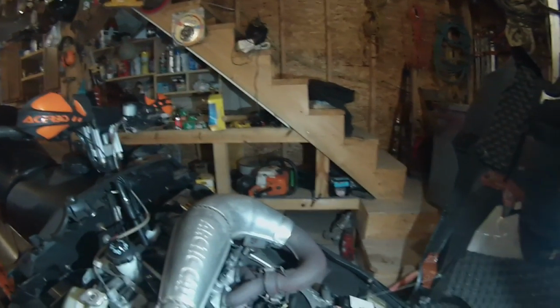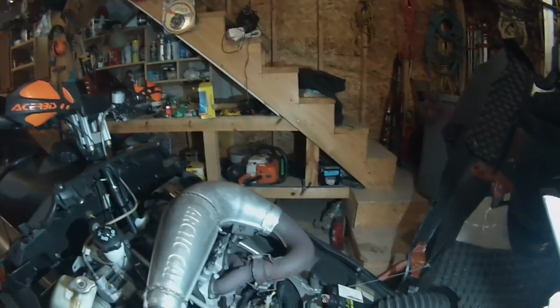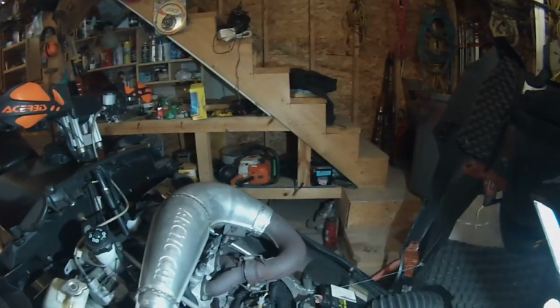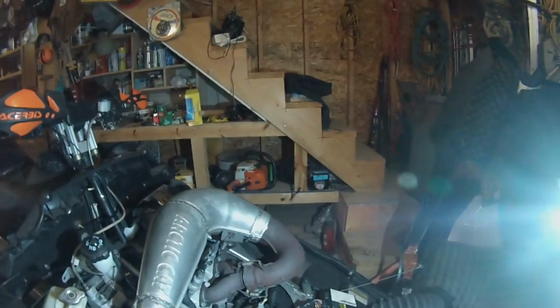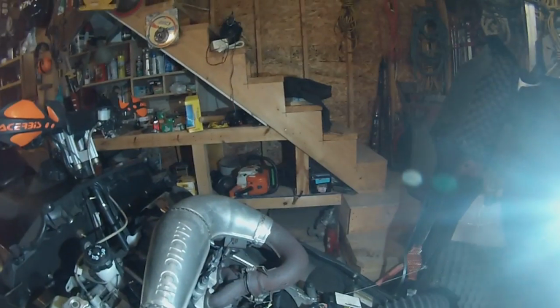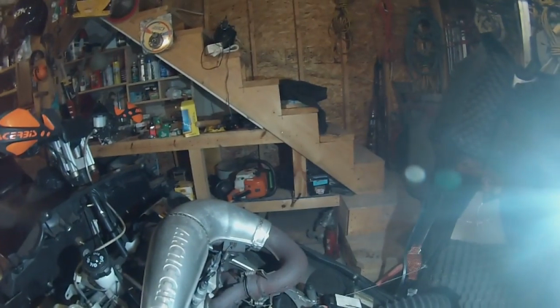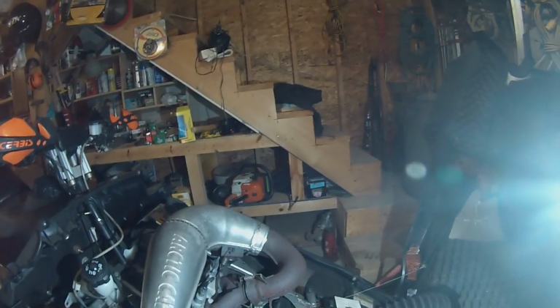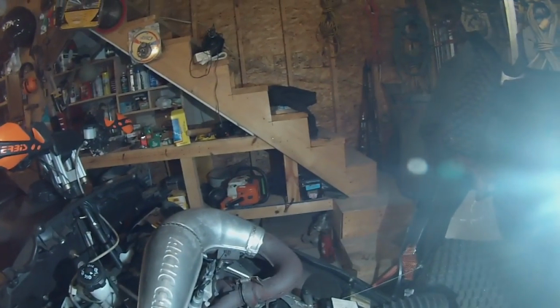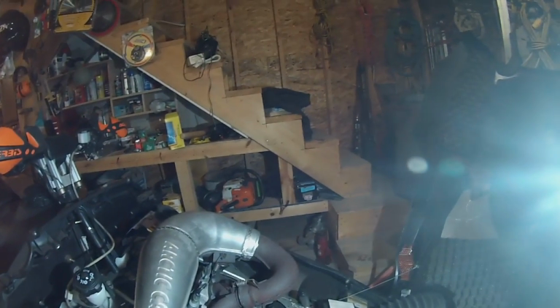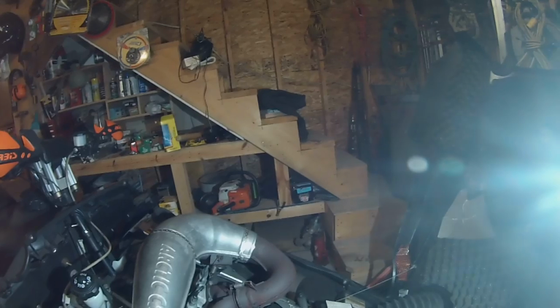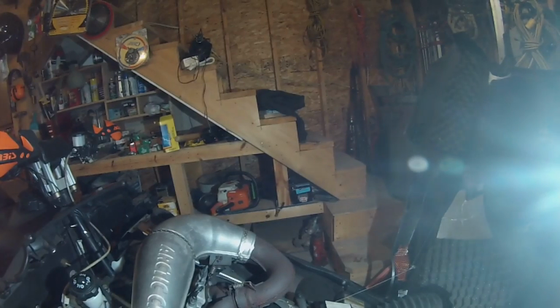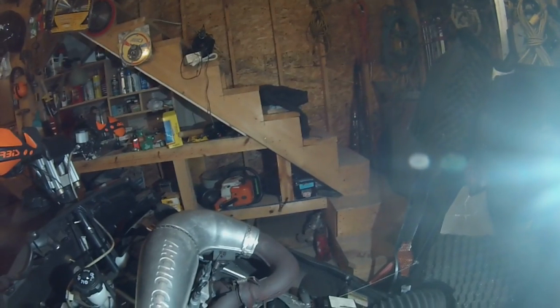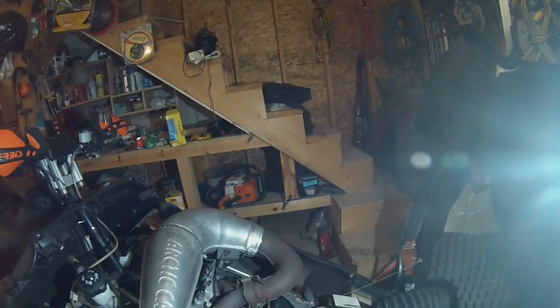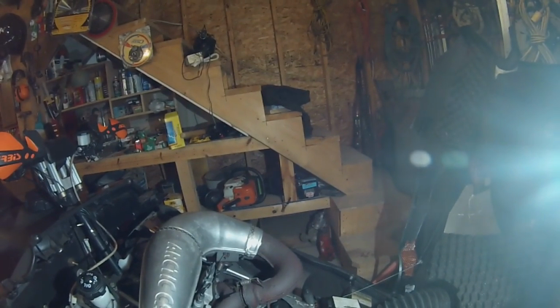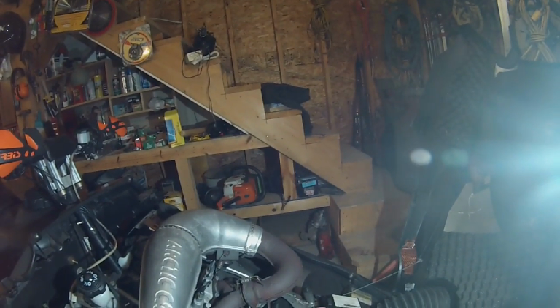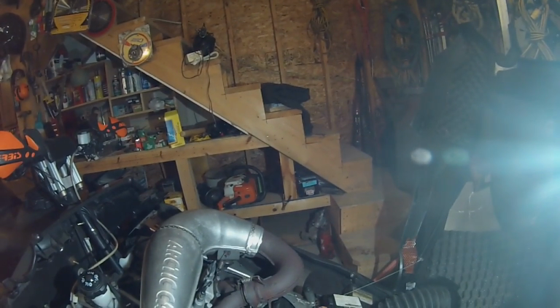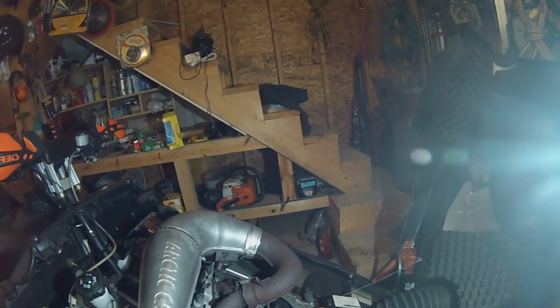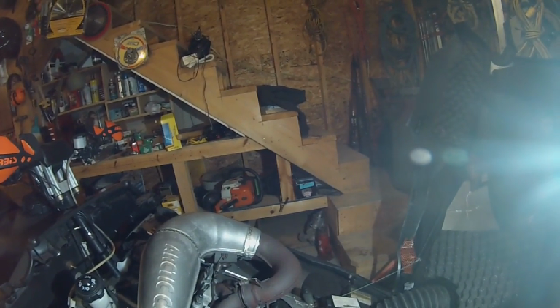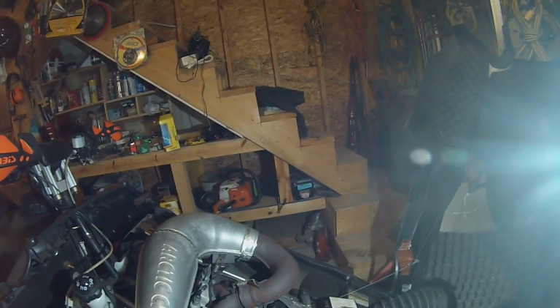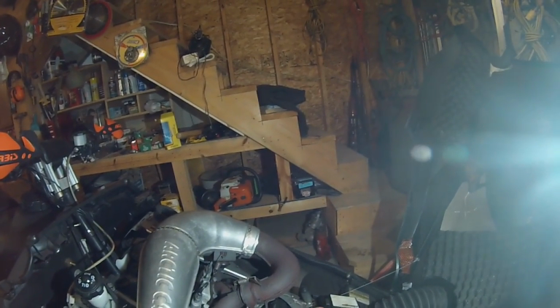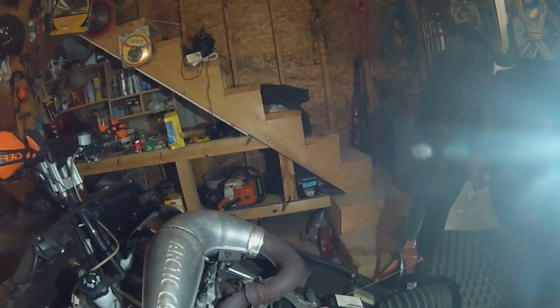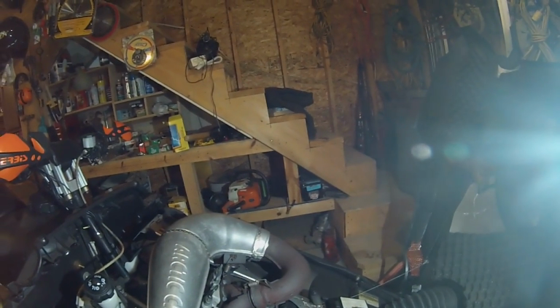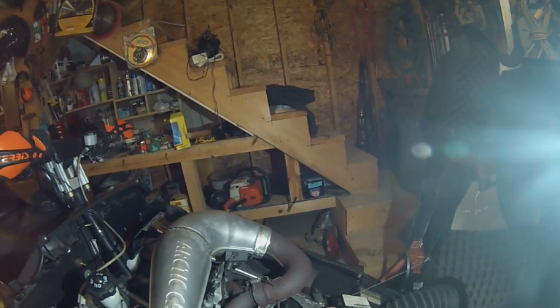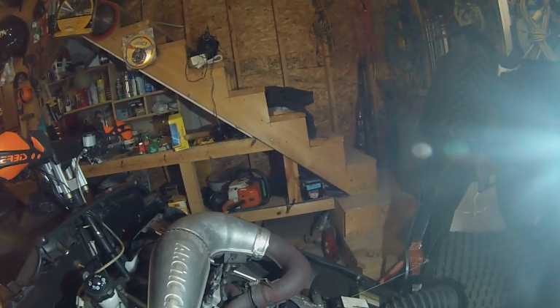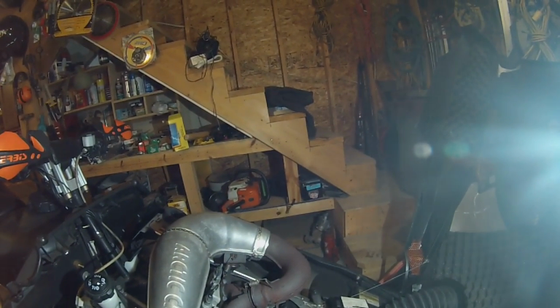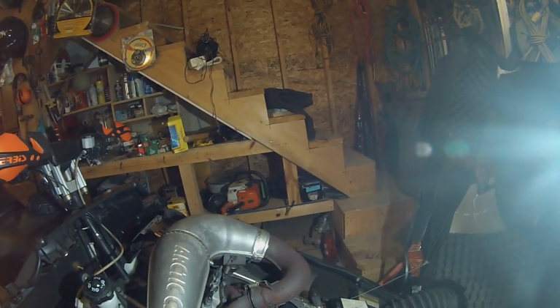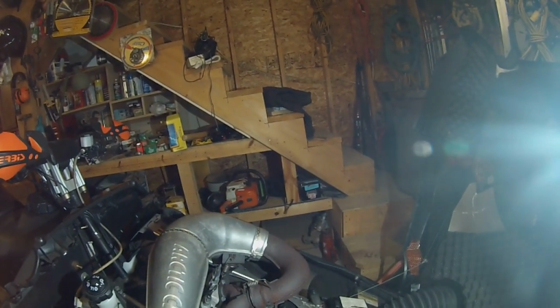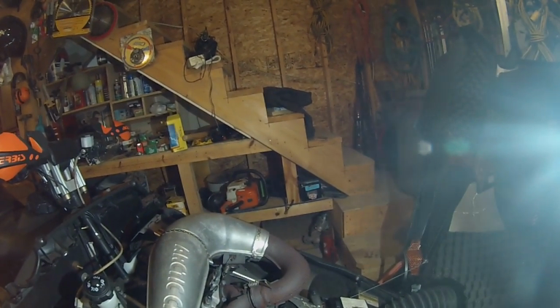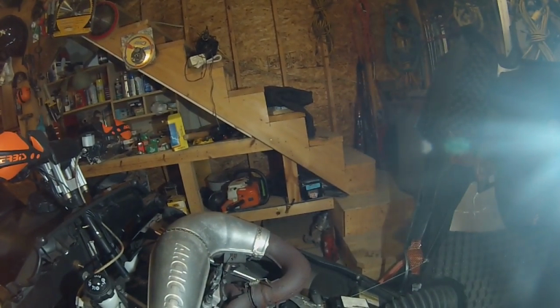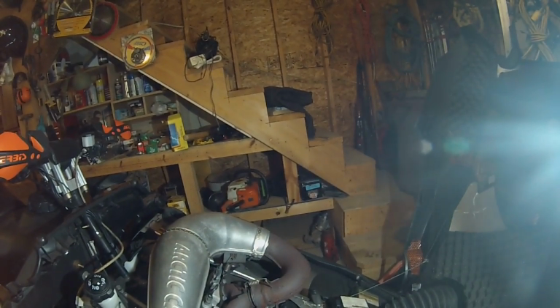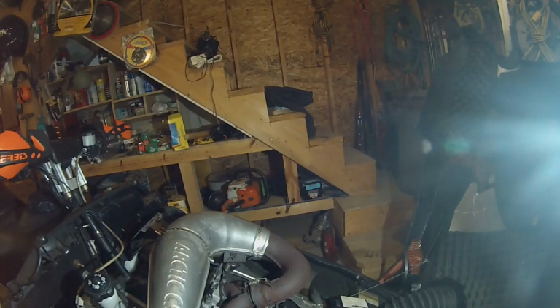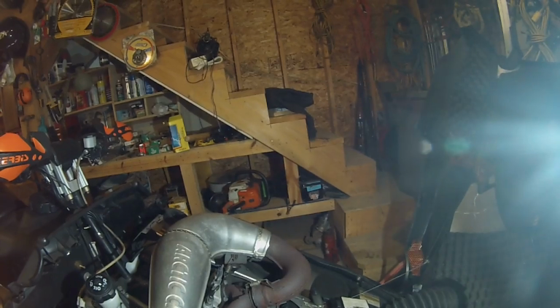We have a 2005 Arctic Cat F7 and I want to show you today how to take the gas tank out.